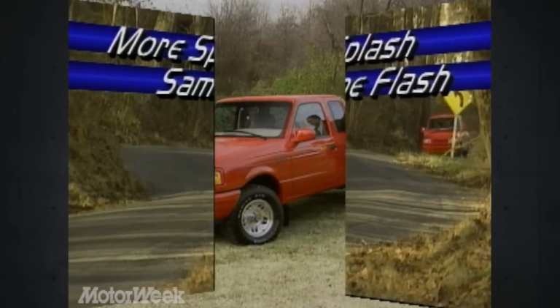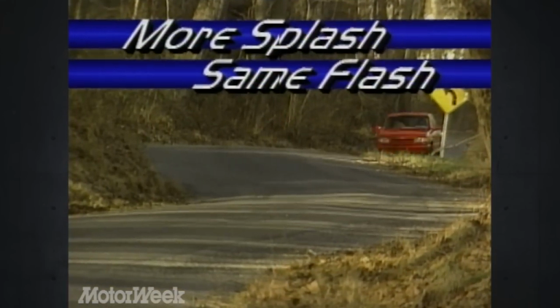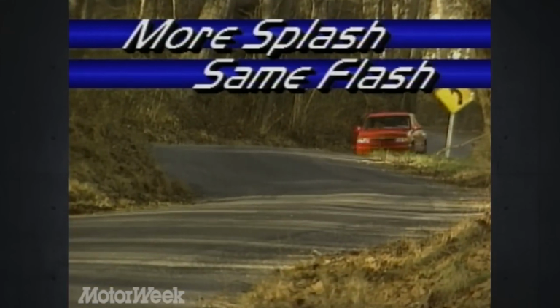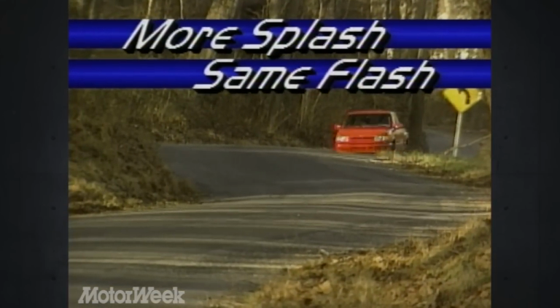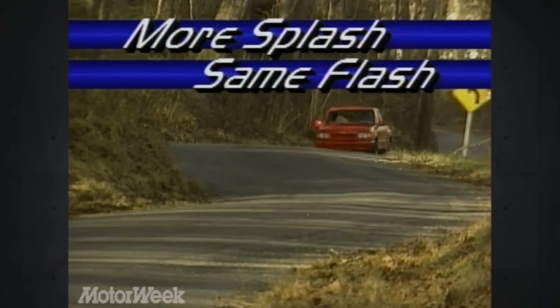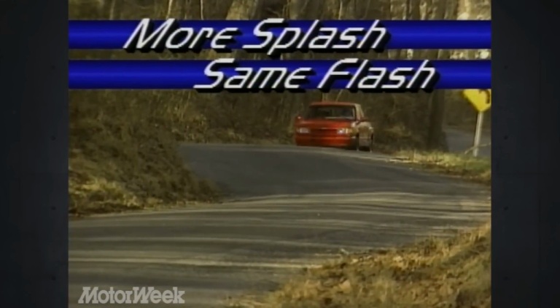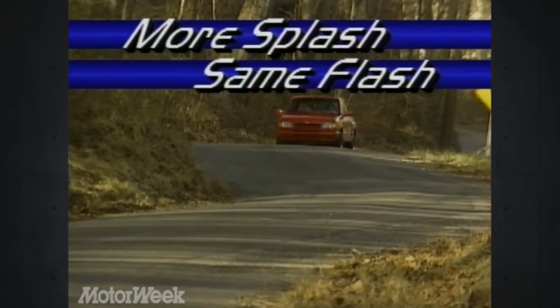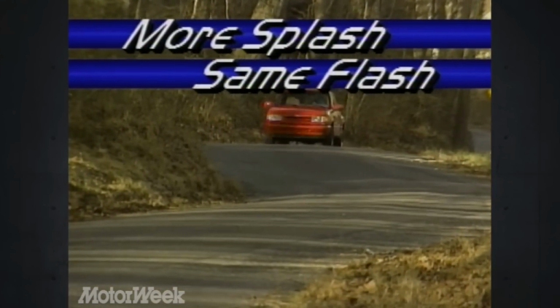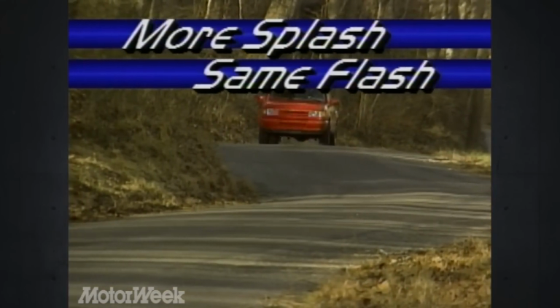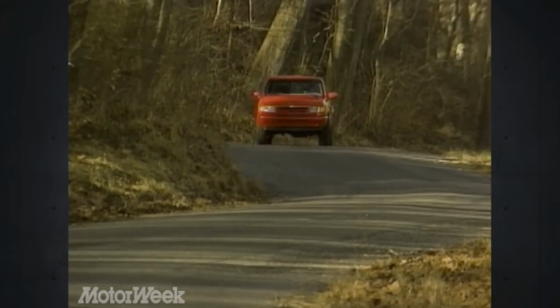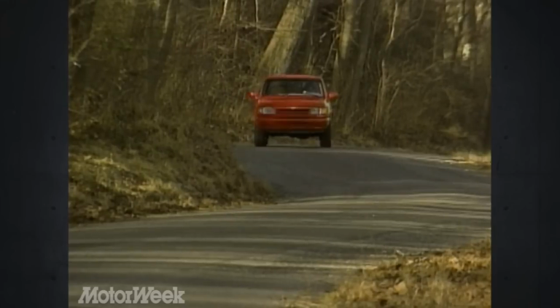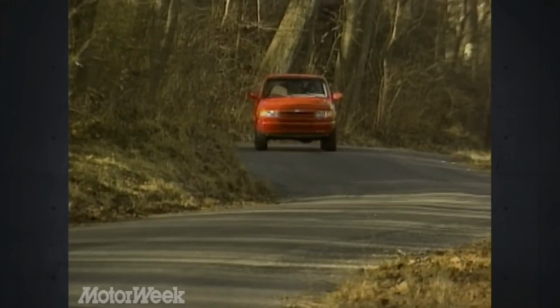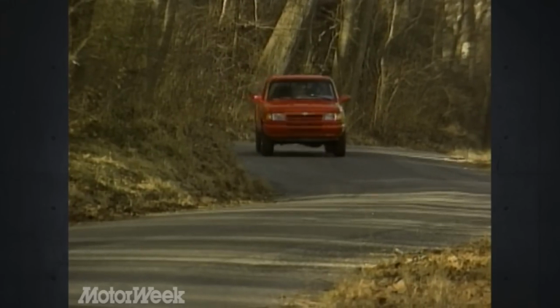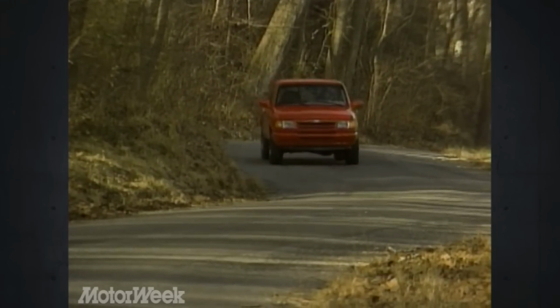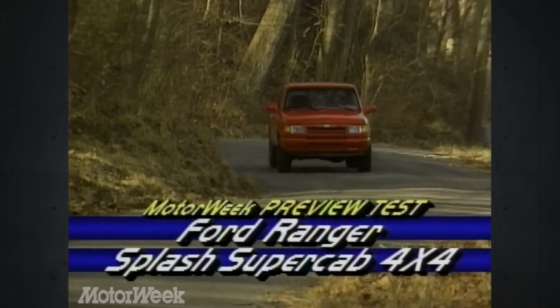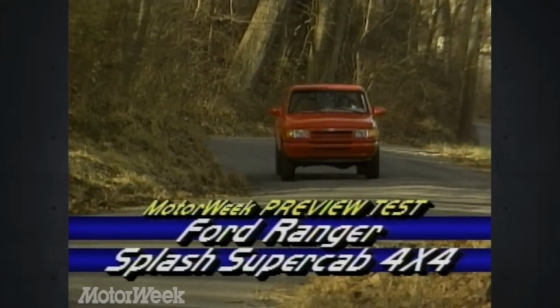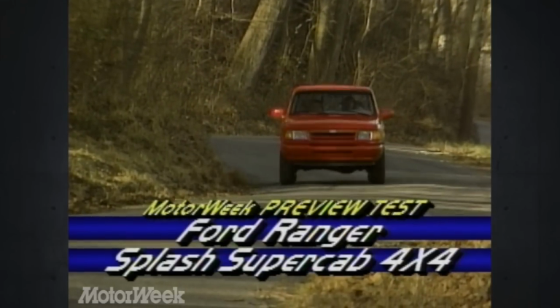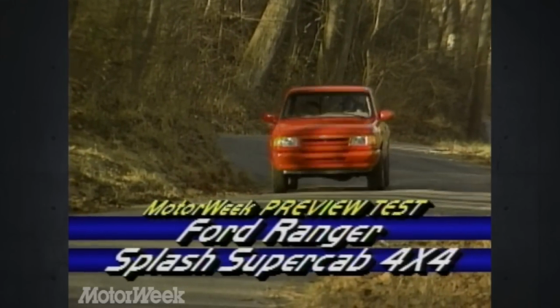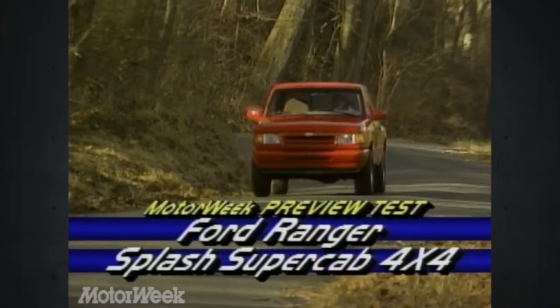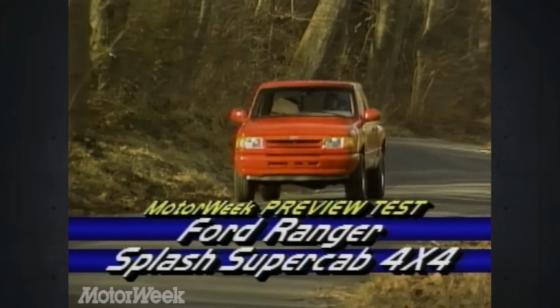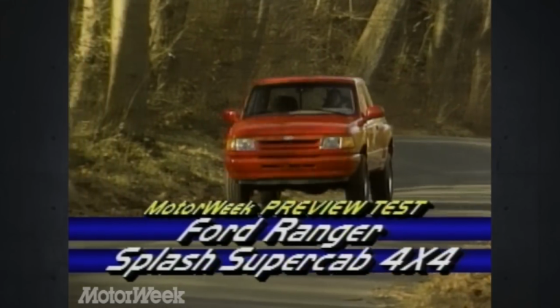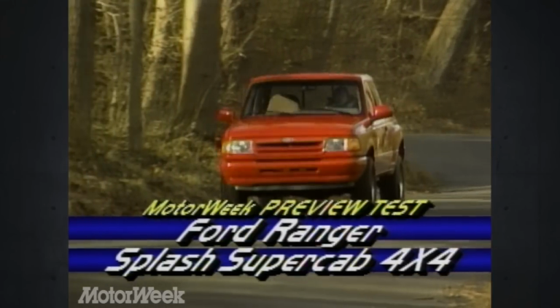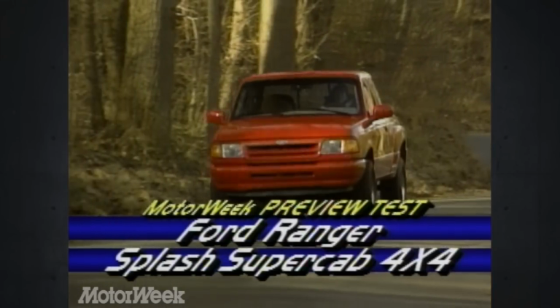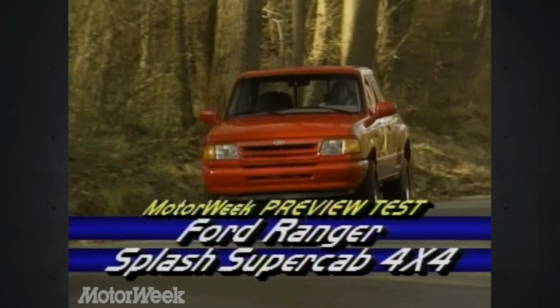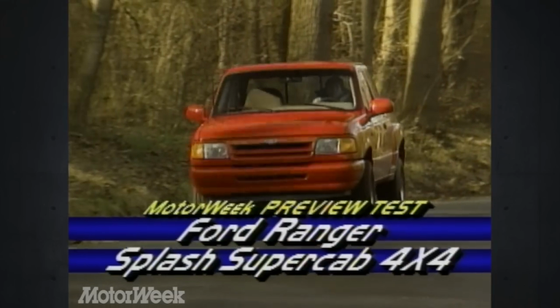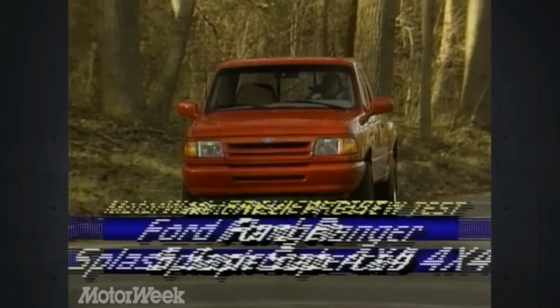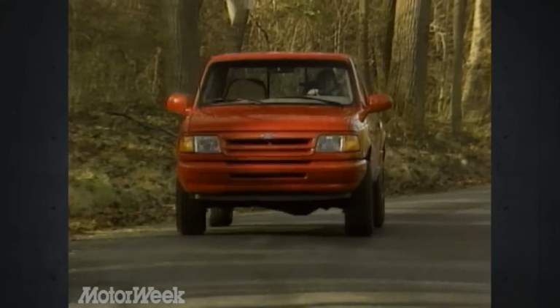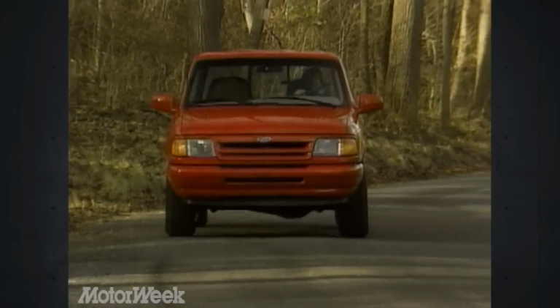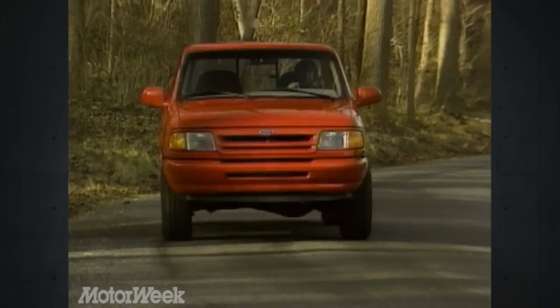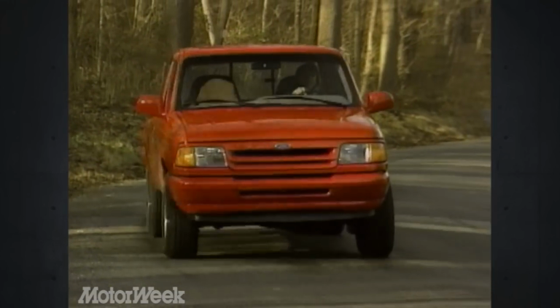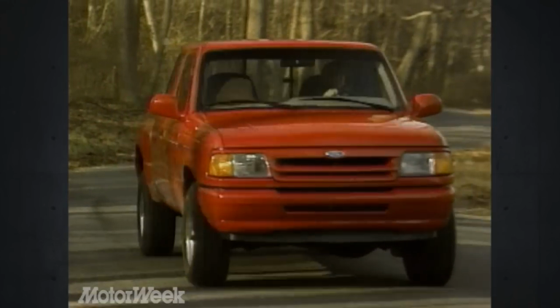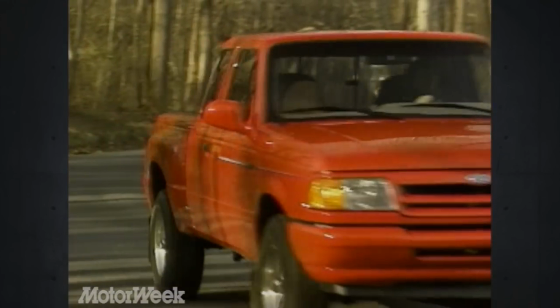For 1994, Ford has added a Super Cab option on its trendy Ranger Splash. More and more families are buying extended cab compact trucks instead of cars for their added versatility.